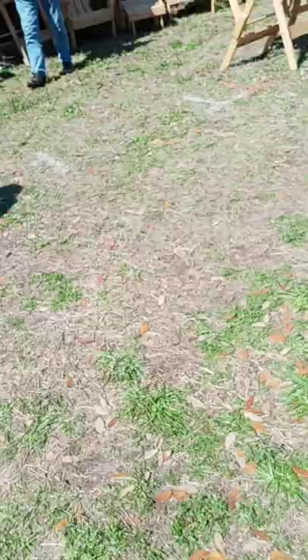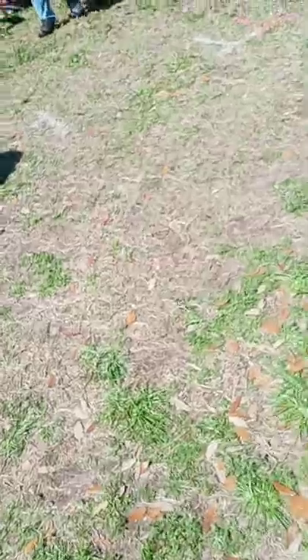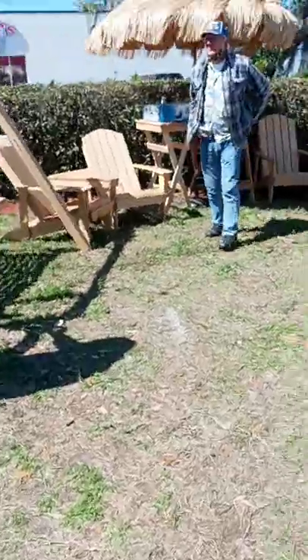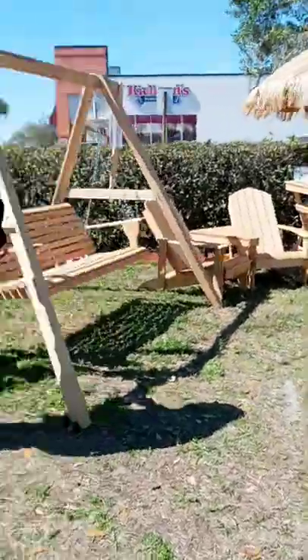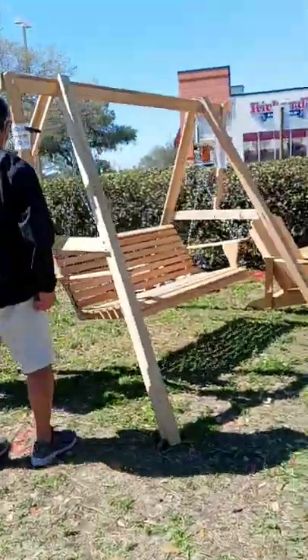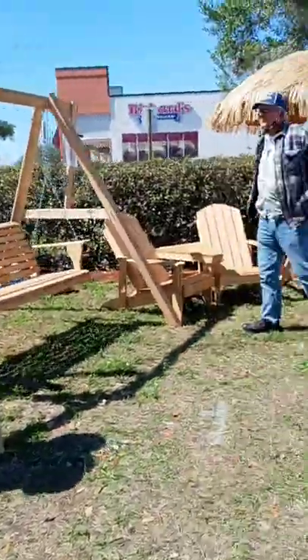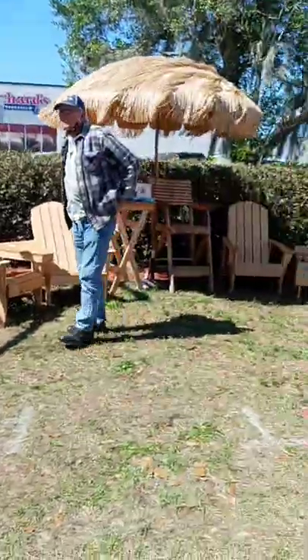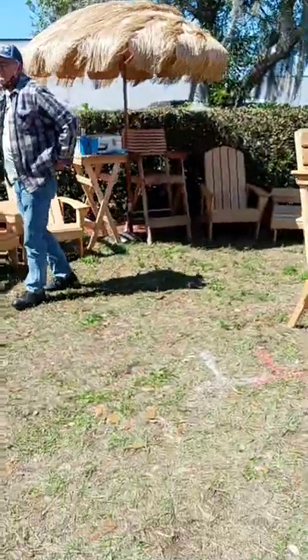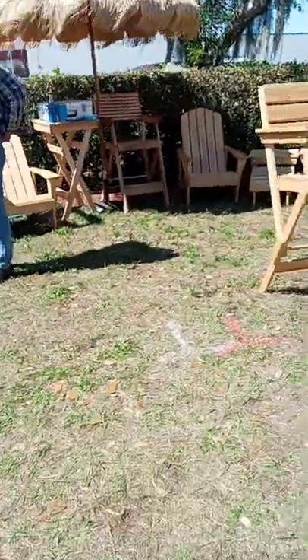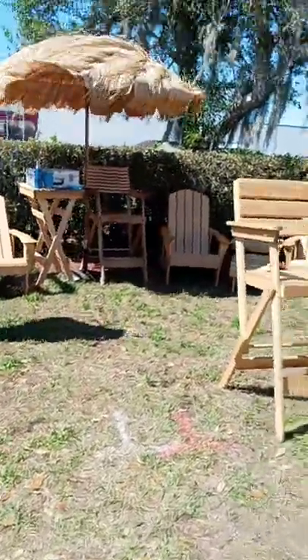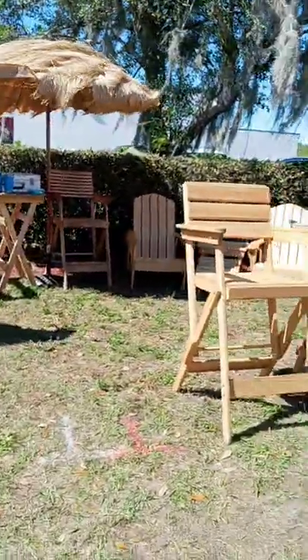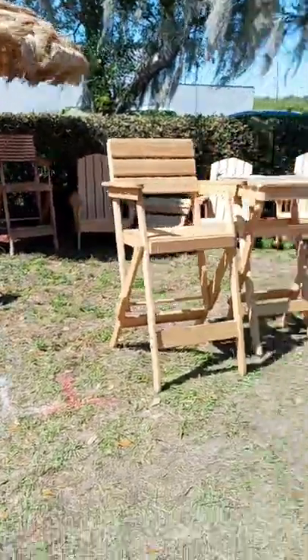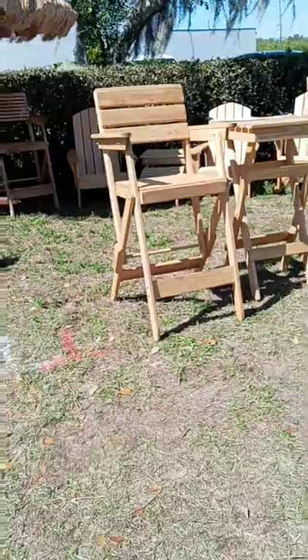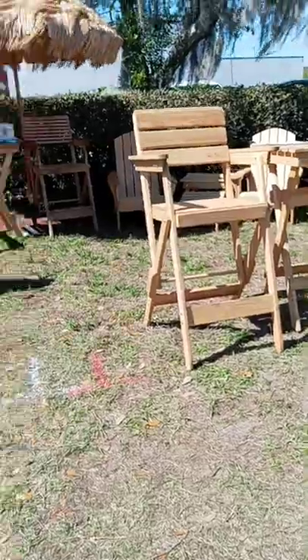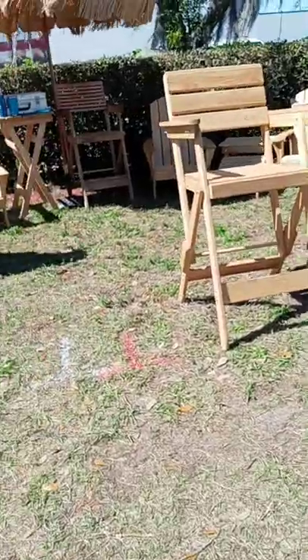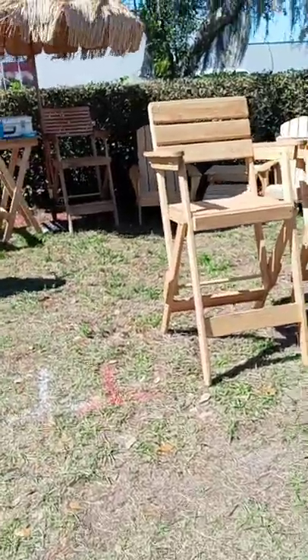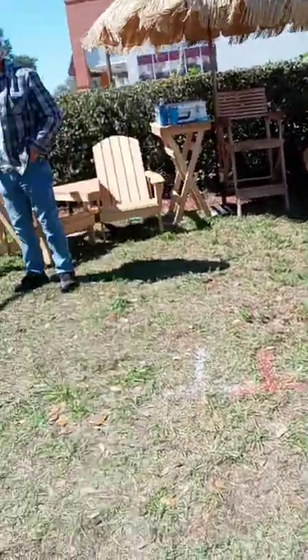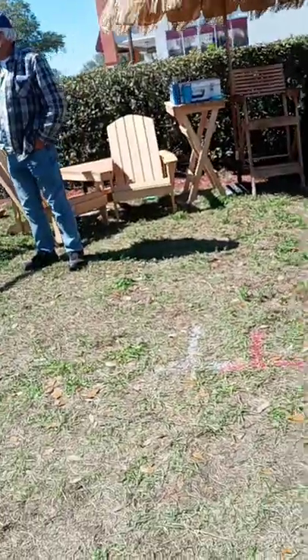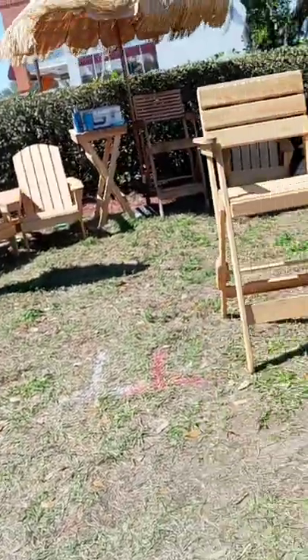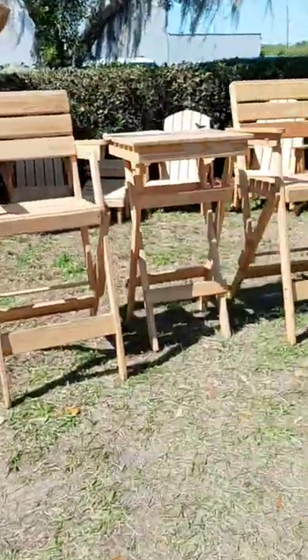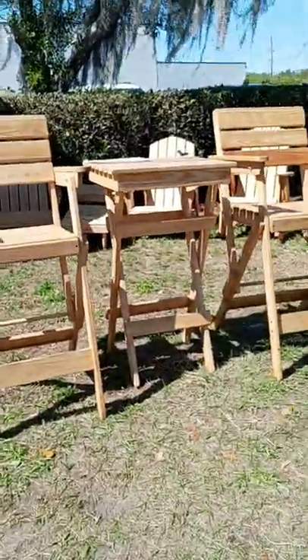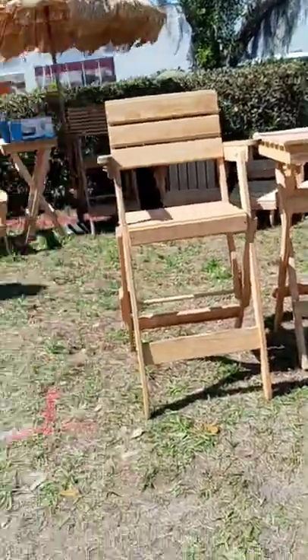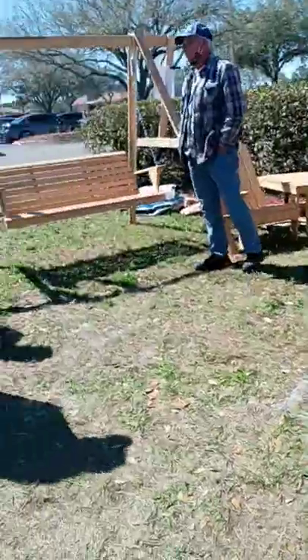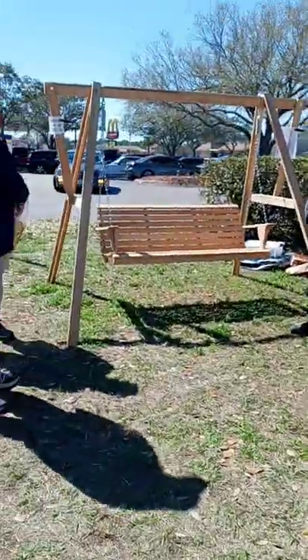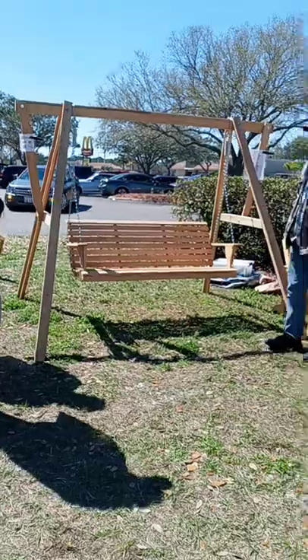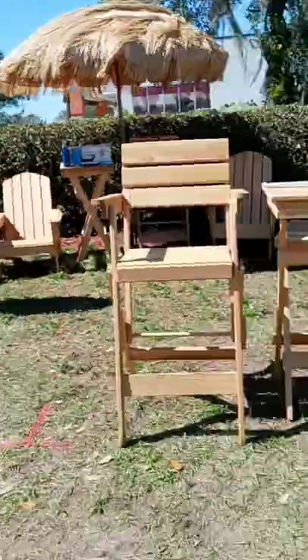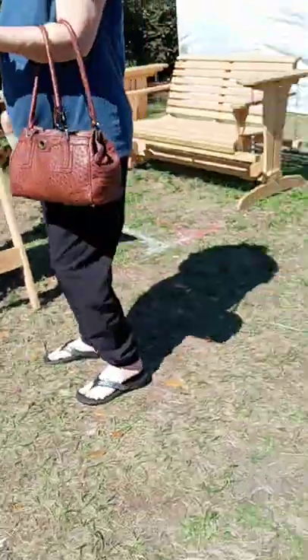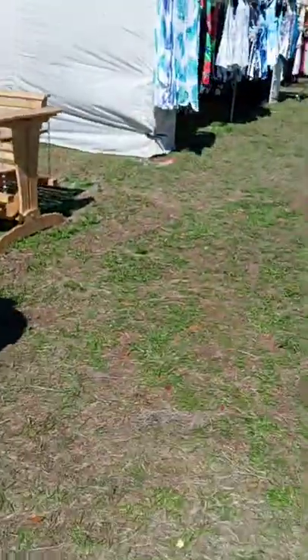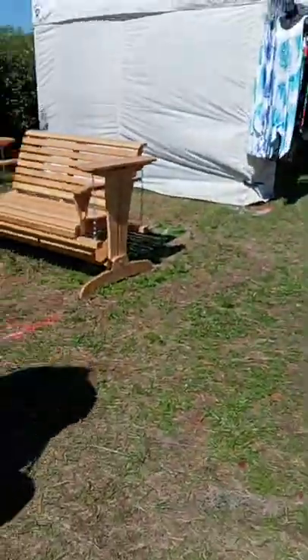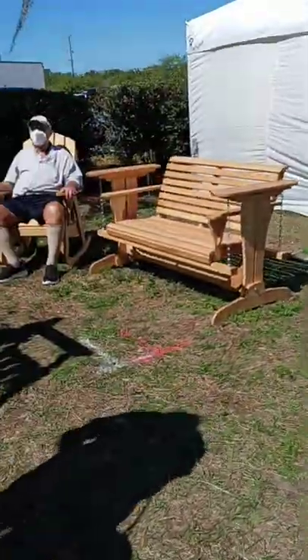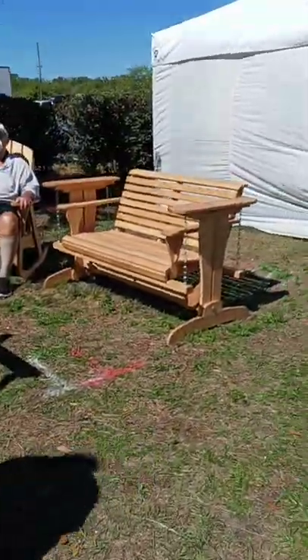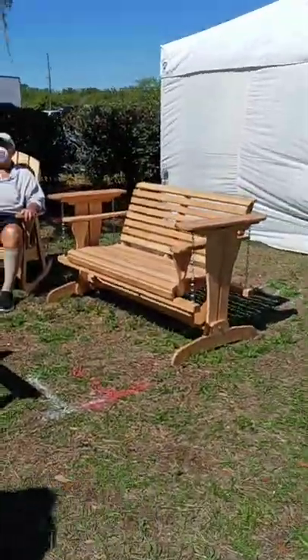And we got a guy here making all kinds of cypress woodworks. We got chairs, benches, high rises, and swings — both high and low swings over here.